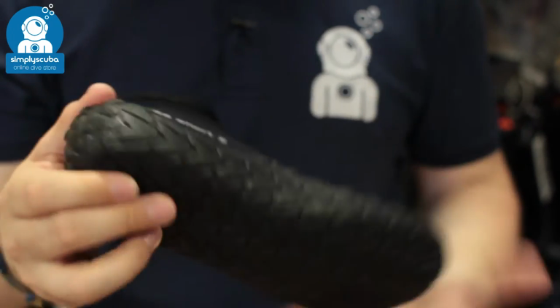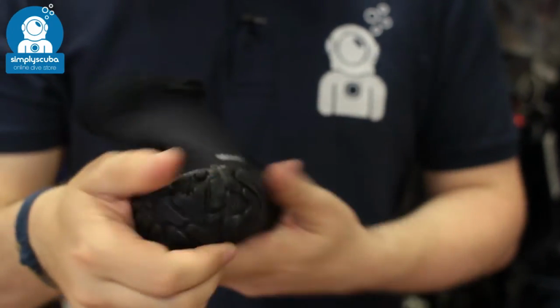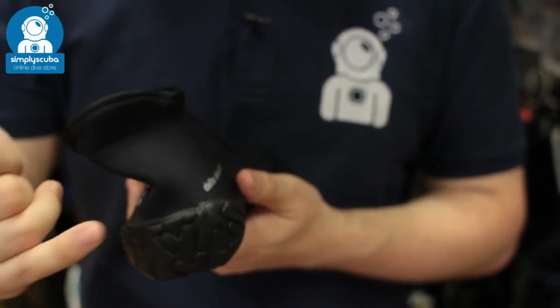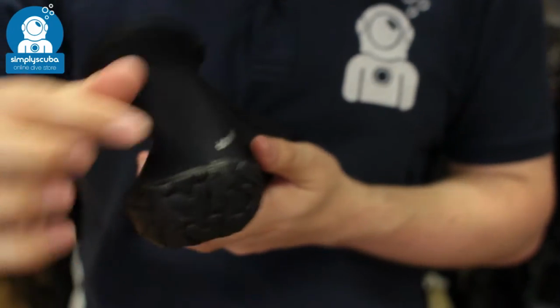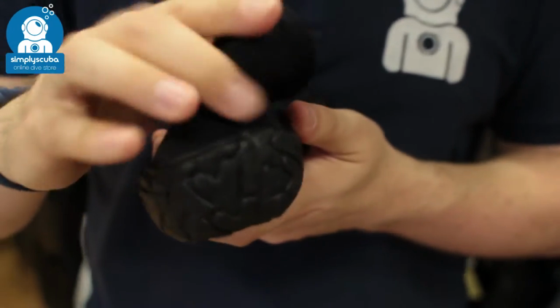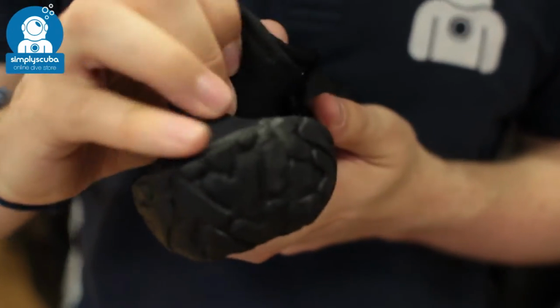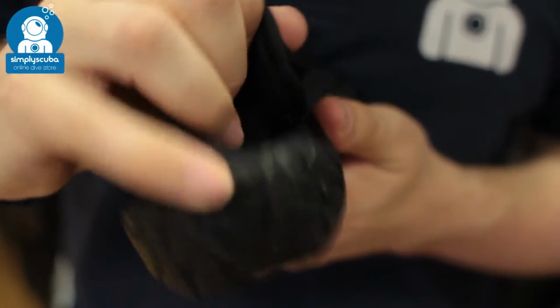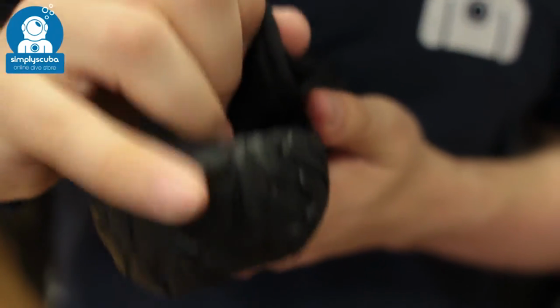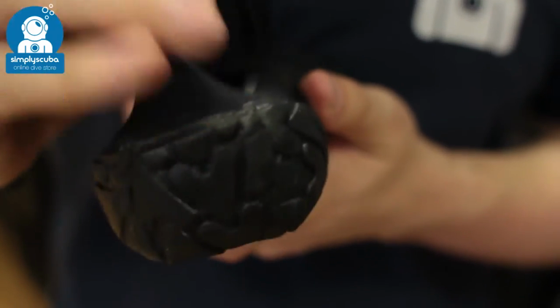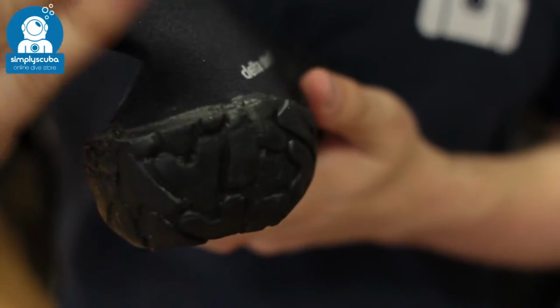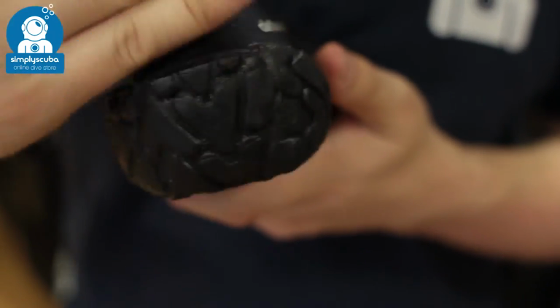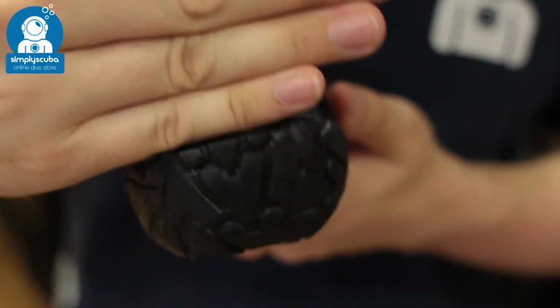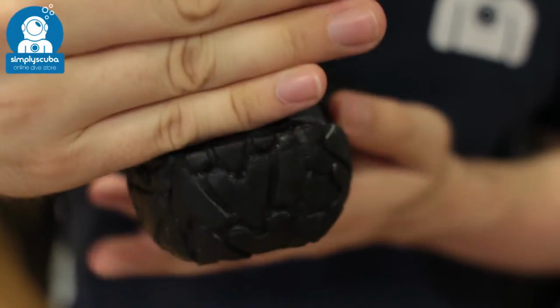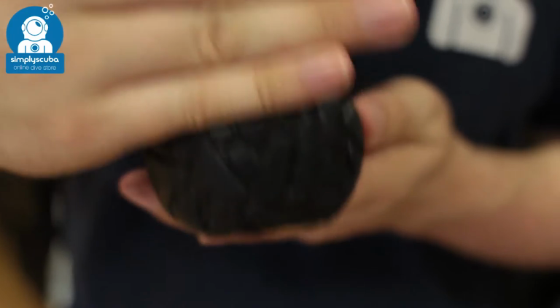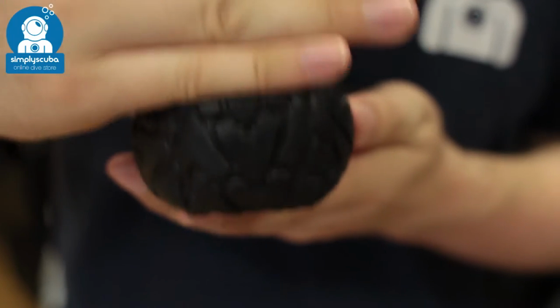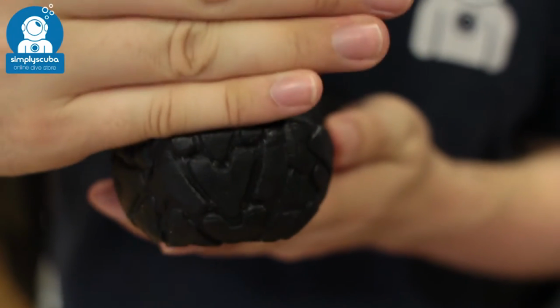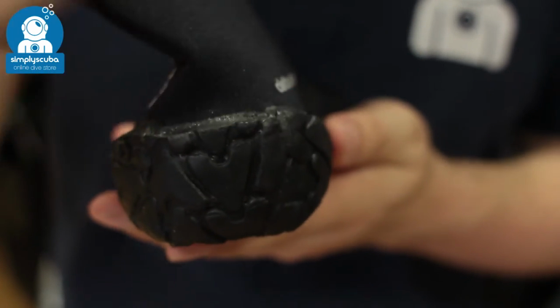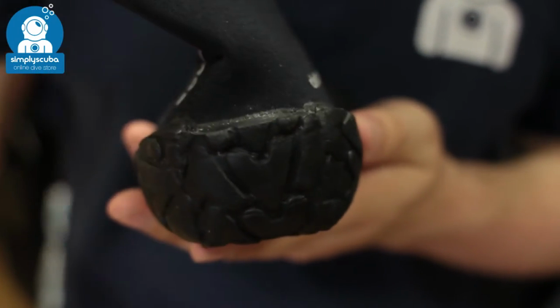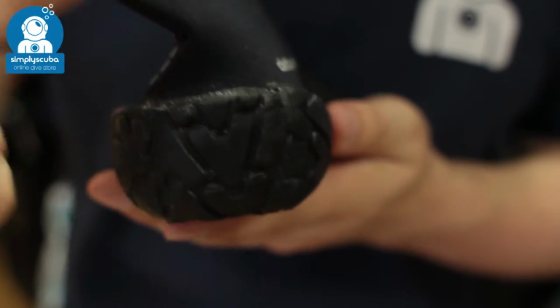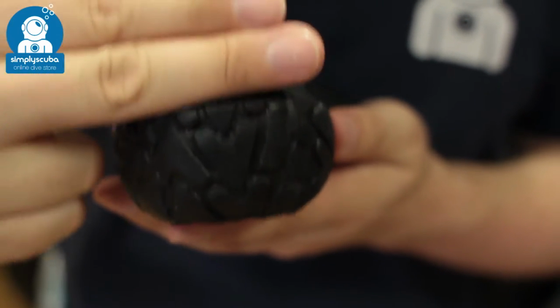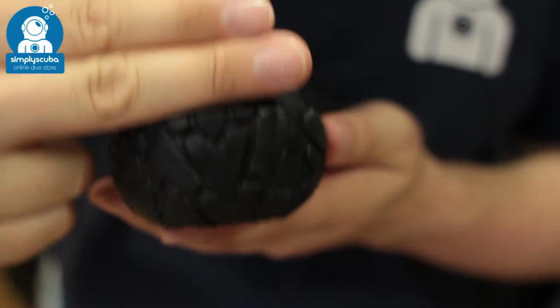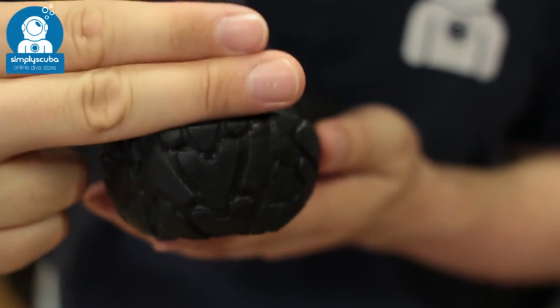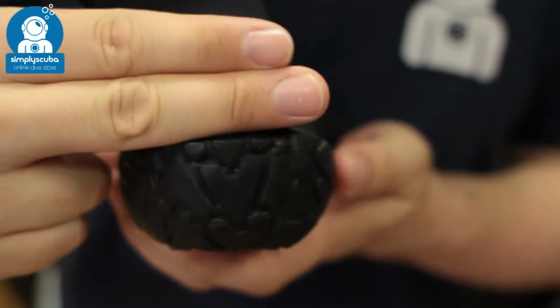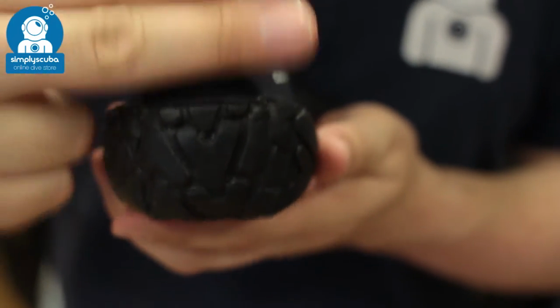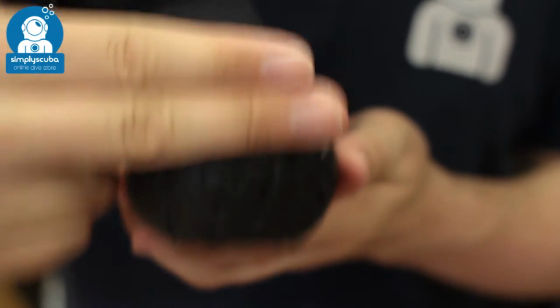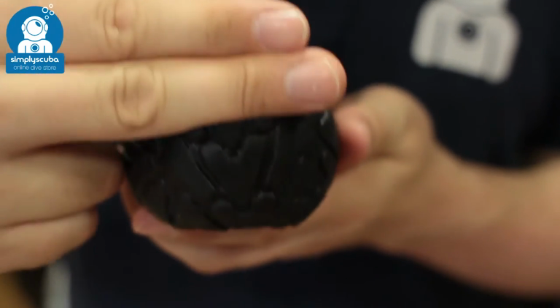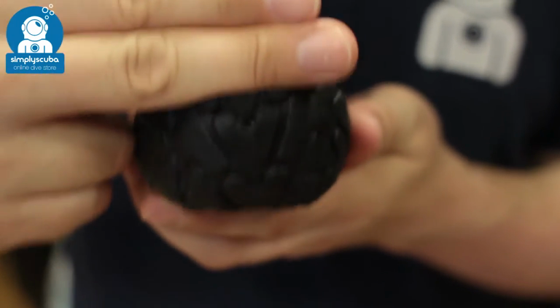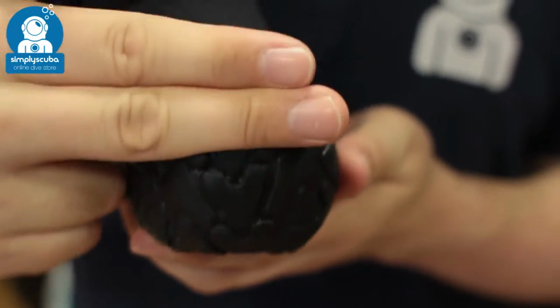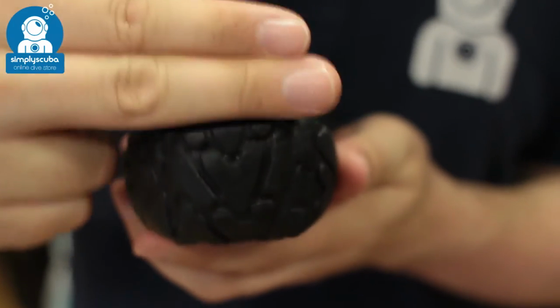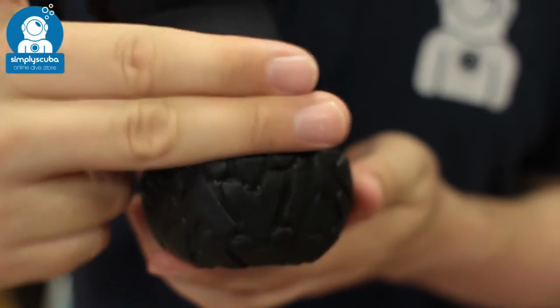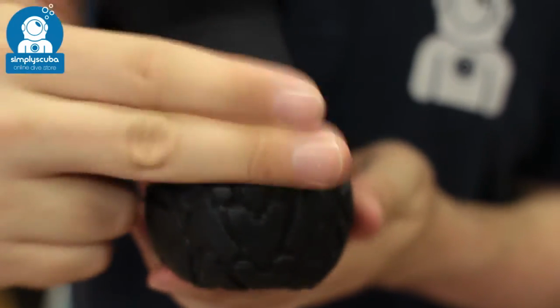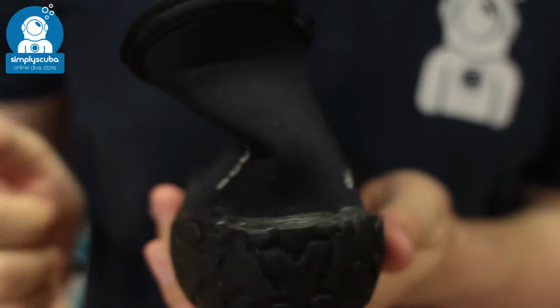The heel section has a bit of a notch in it that acts as a fin strap stopper. So when your fin strap is in position it's not going to slide down over your heel if you've tightened it up enough.